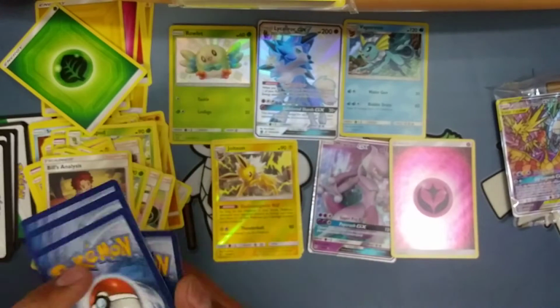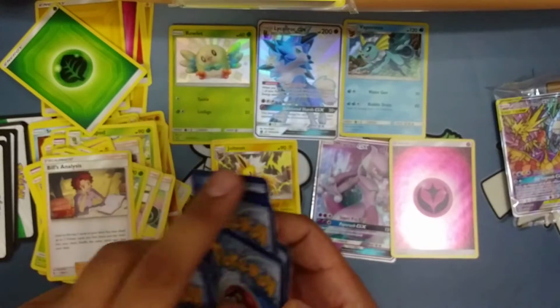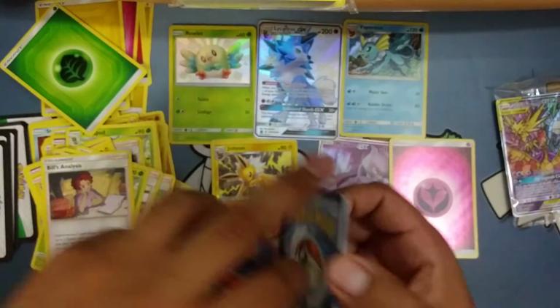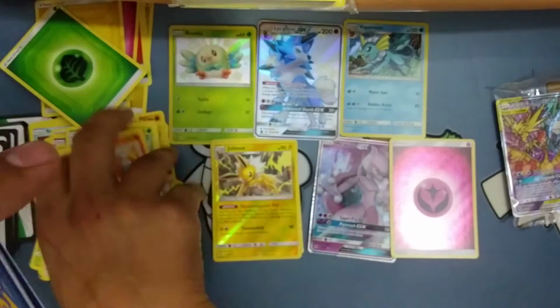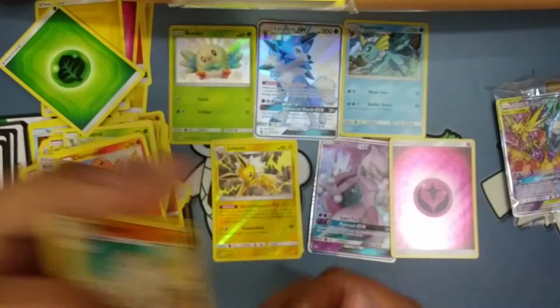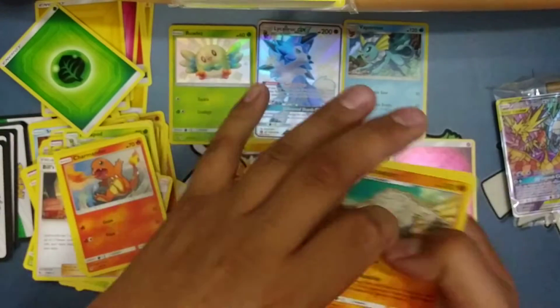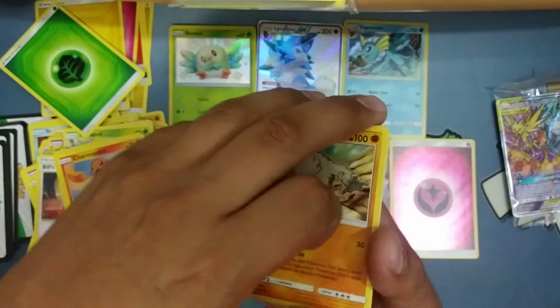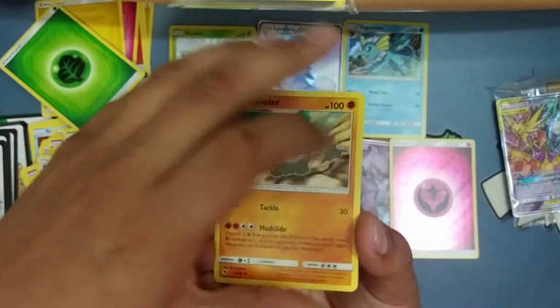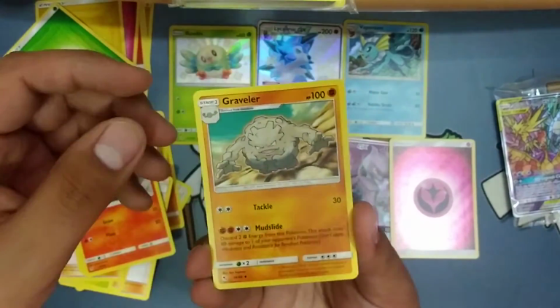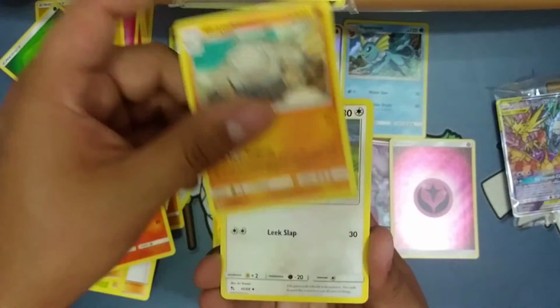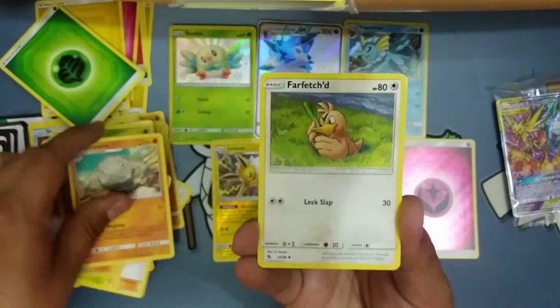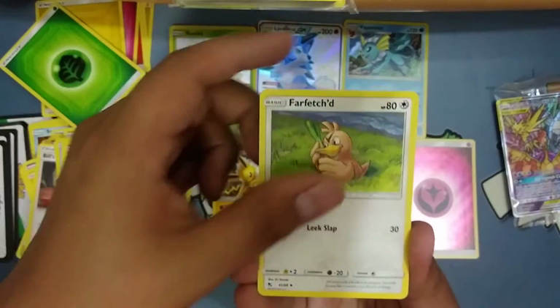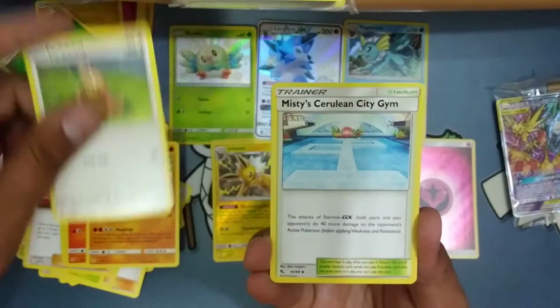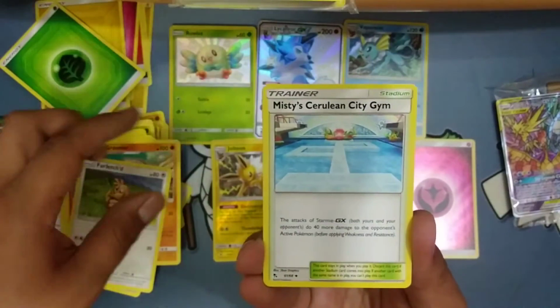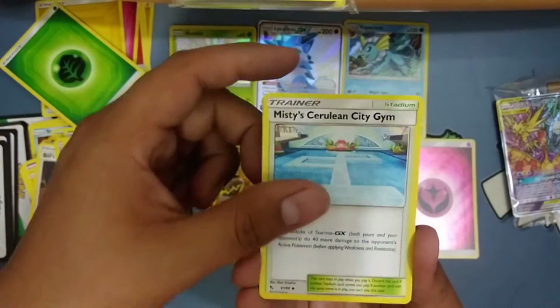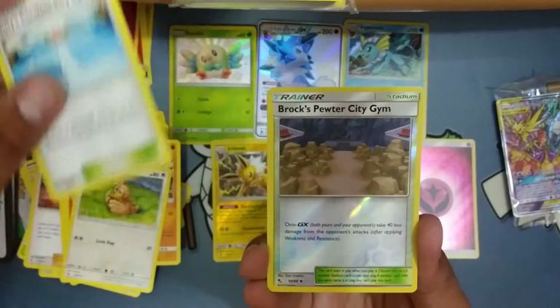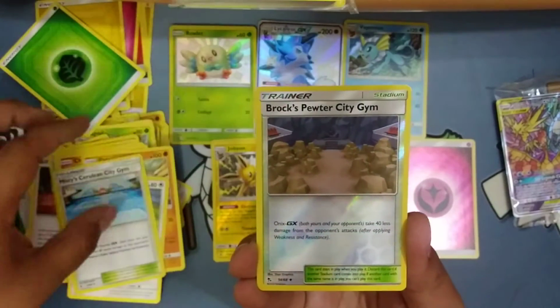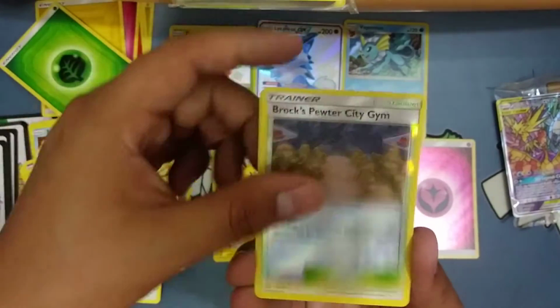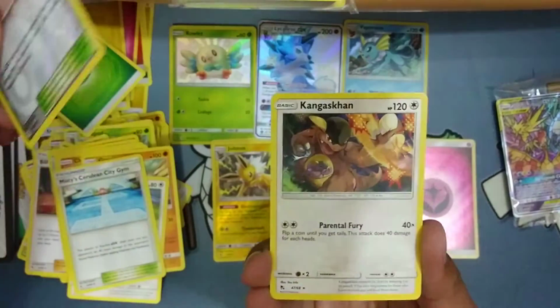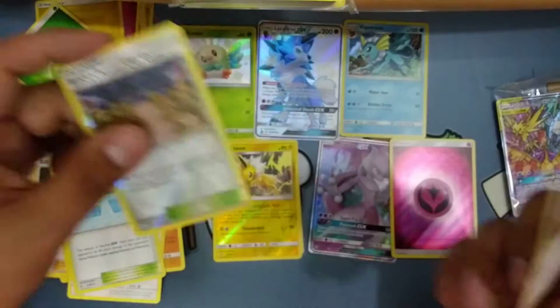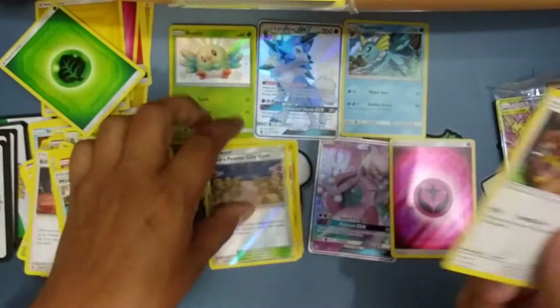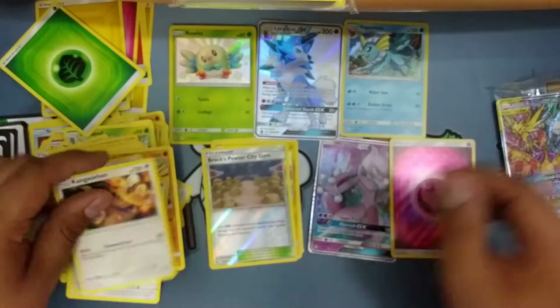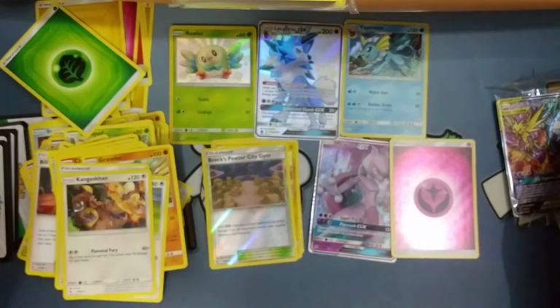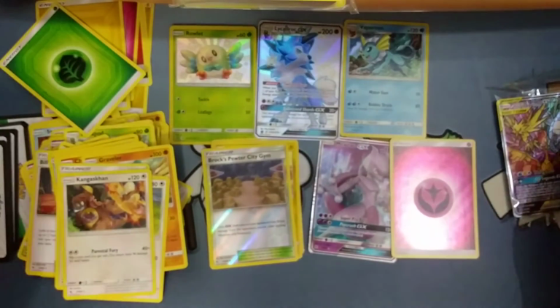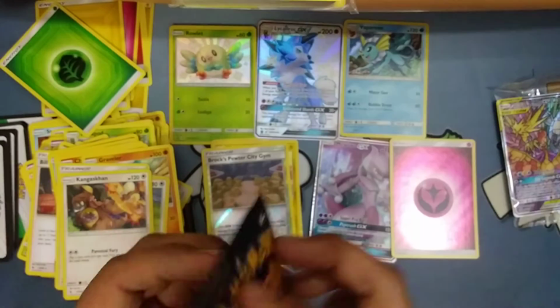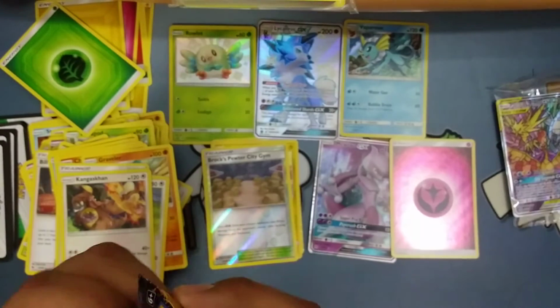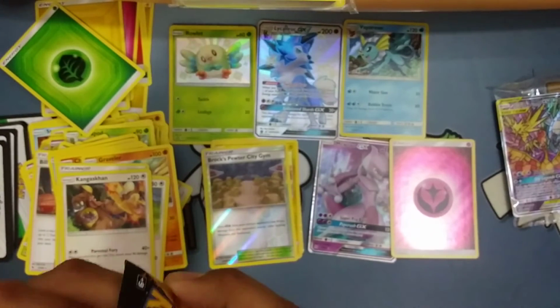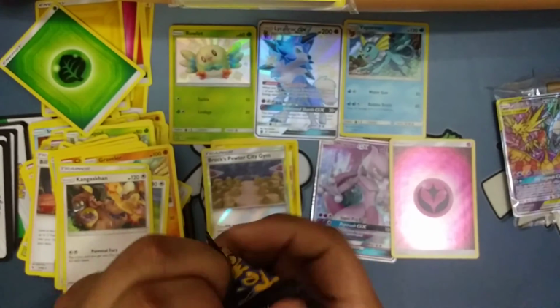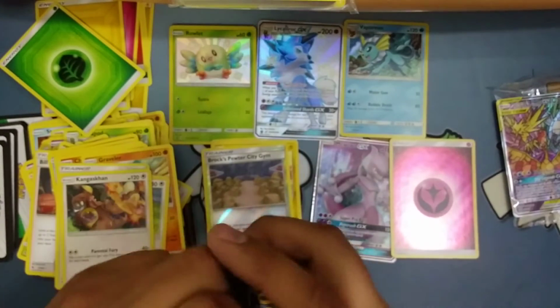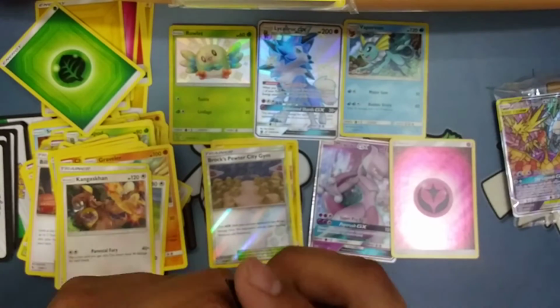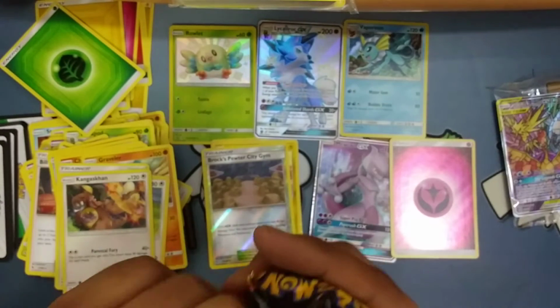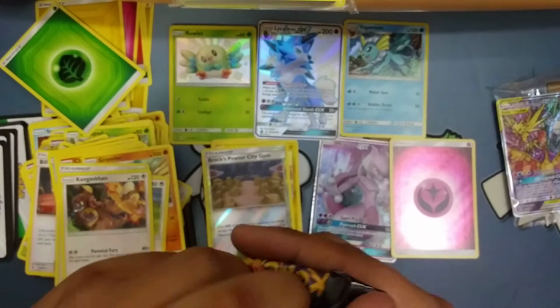Getting rid of the commons. Got the Graveler, Farfetch'd, Misty's, Brock's, and a Gengar.